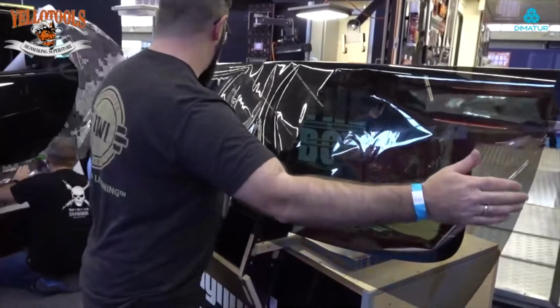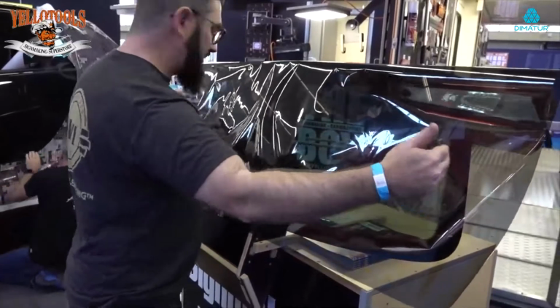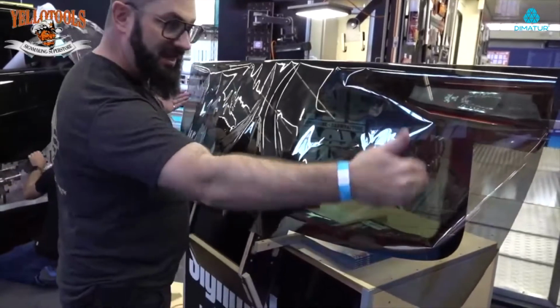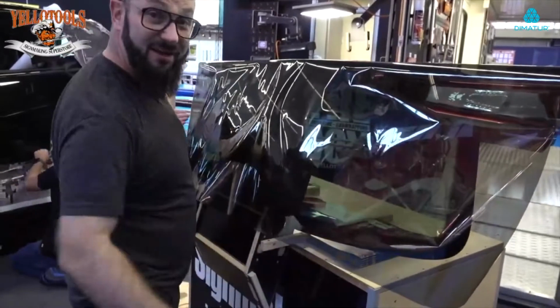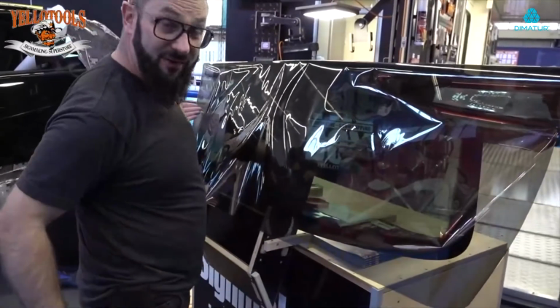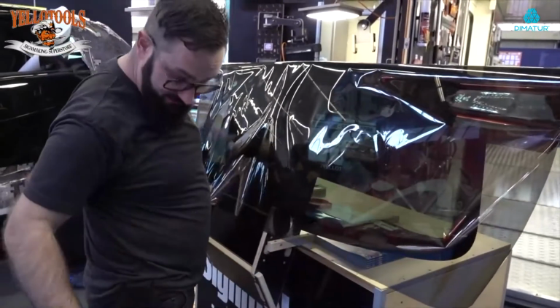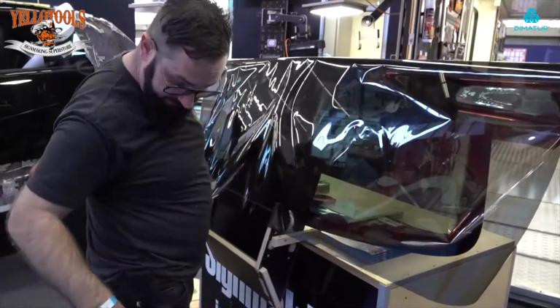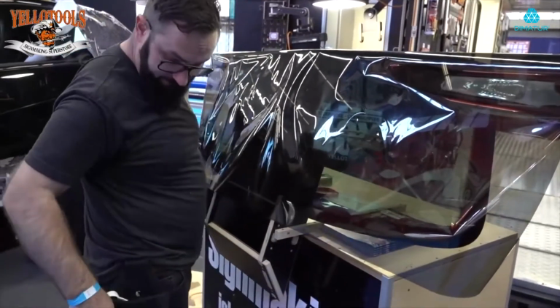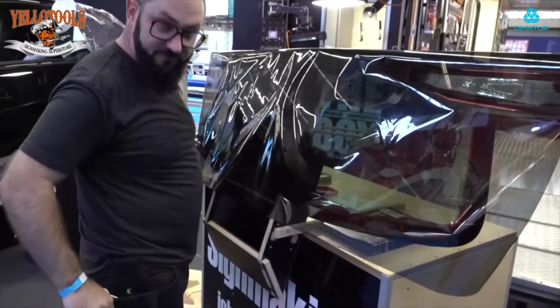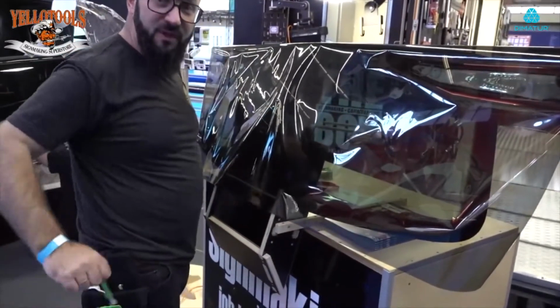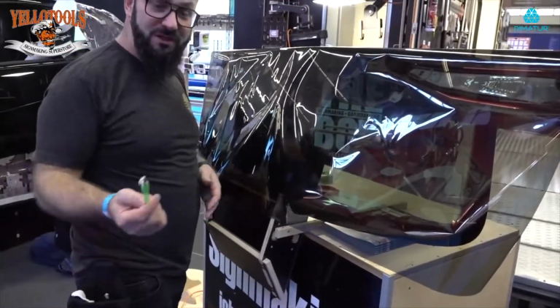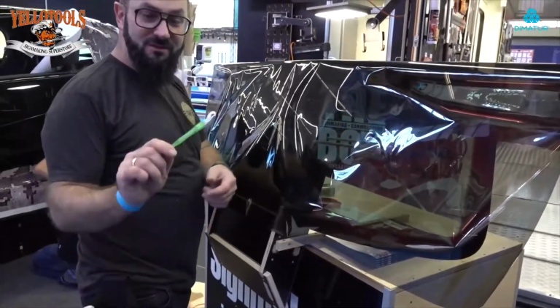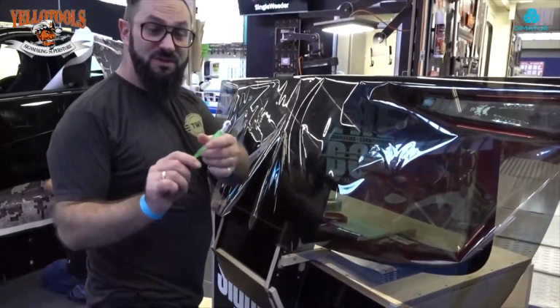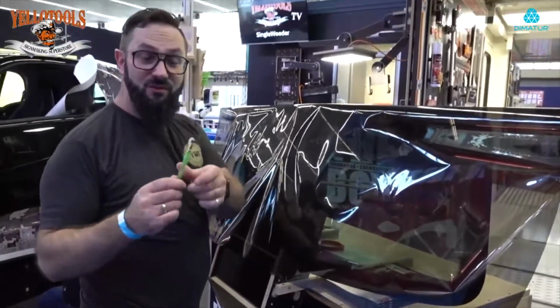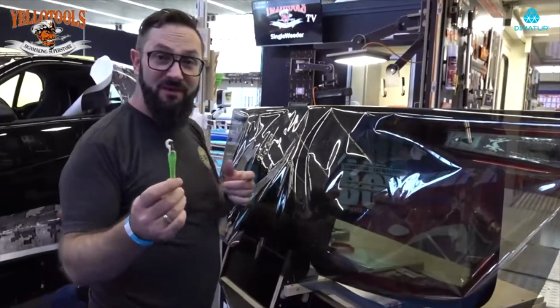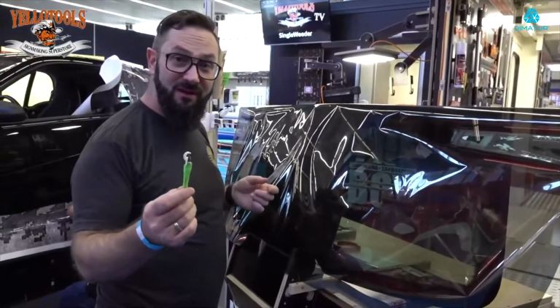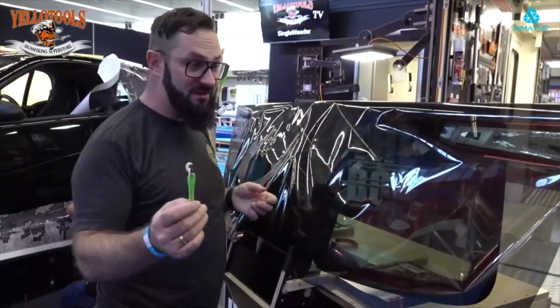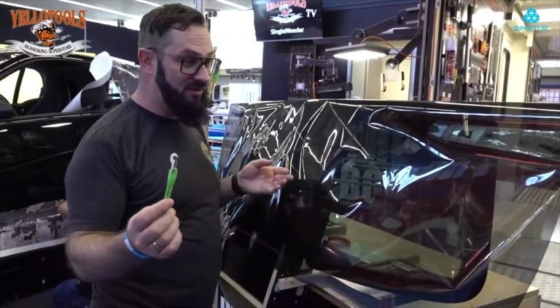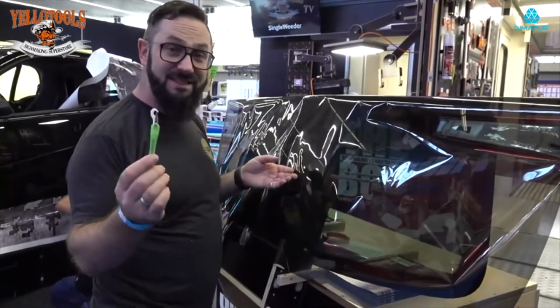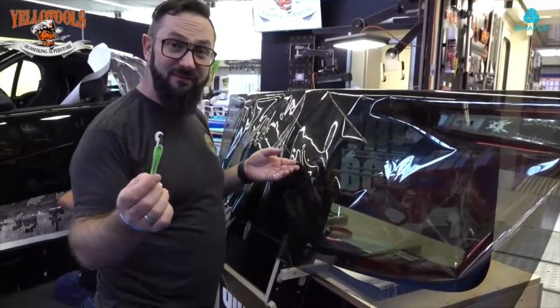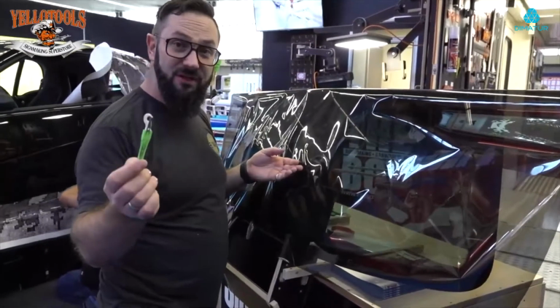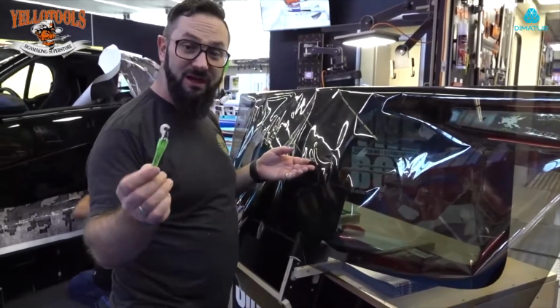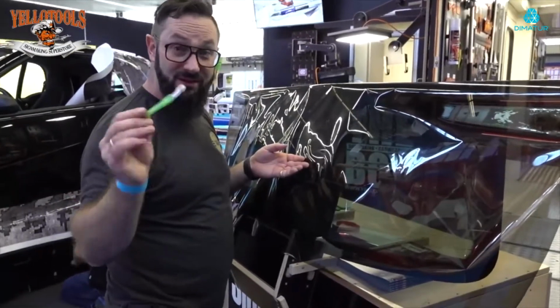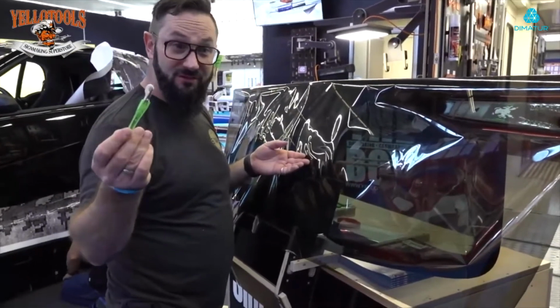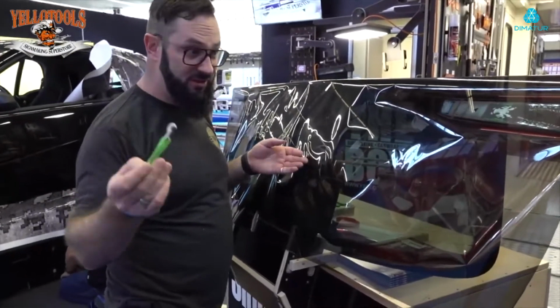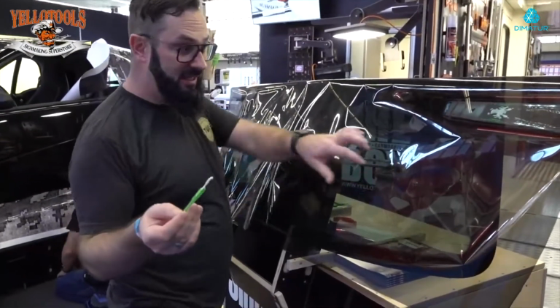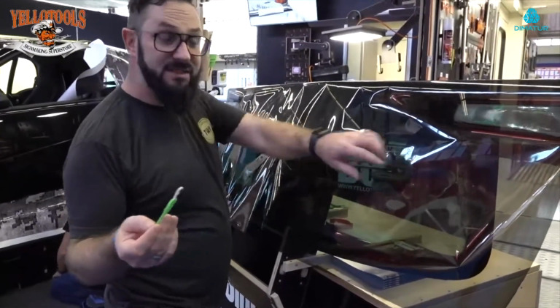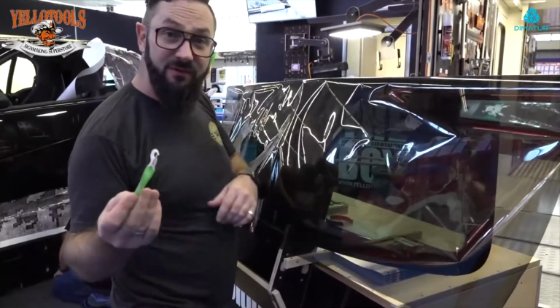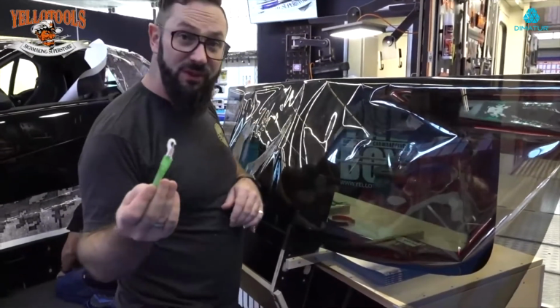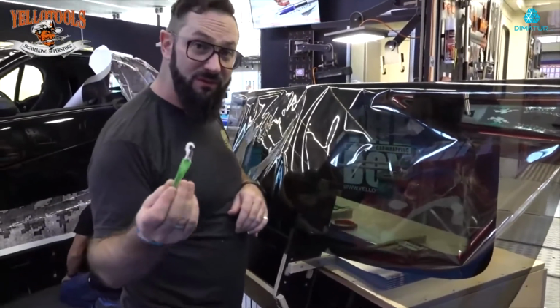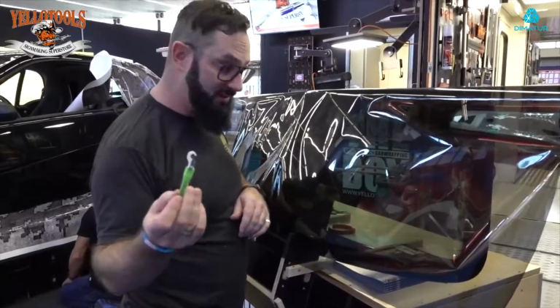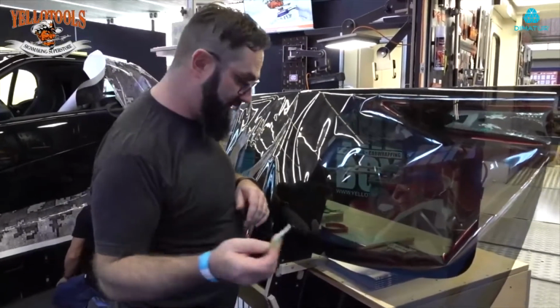I cut off the extra piece with the wrap defender, so it's safe for the car so they don't scratch it, and safe for the window so they don't scratch it.